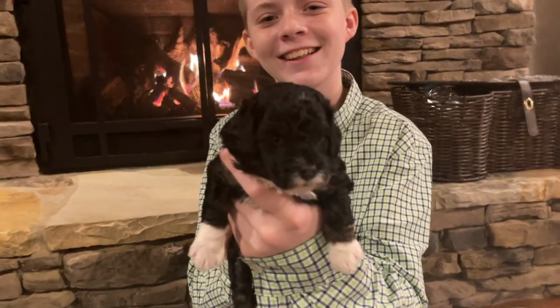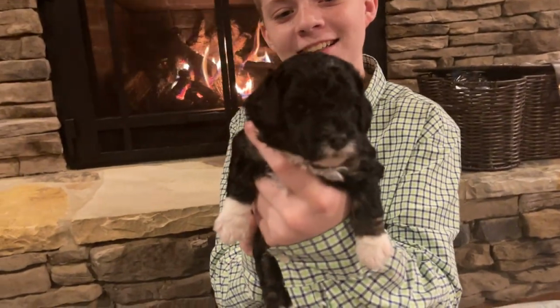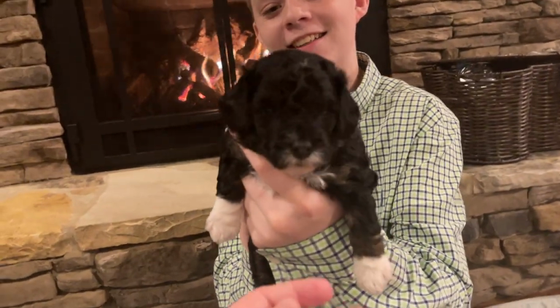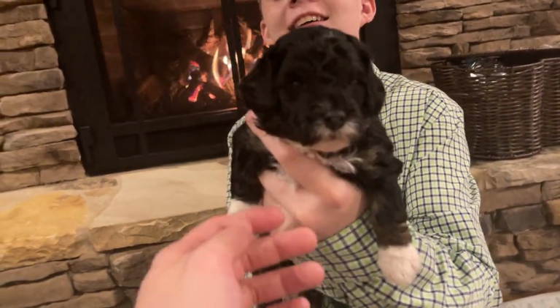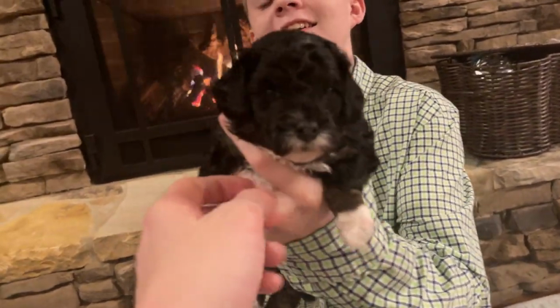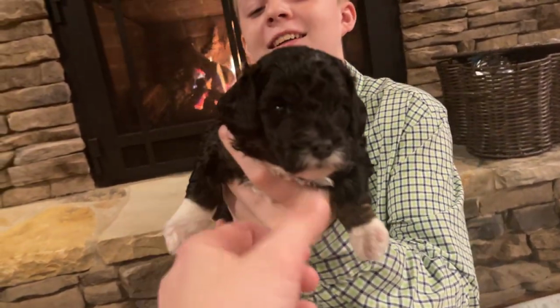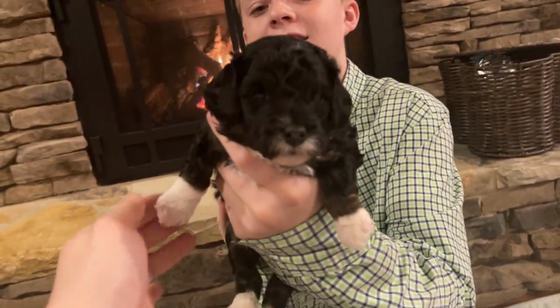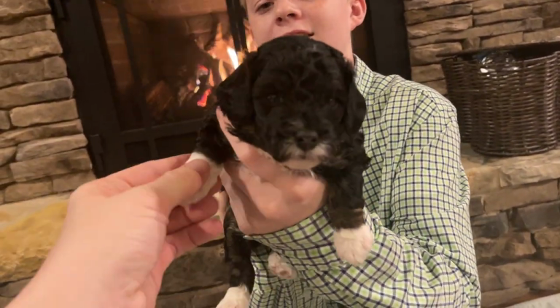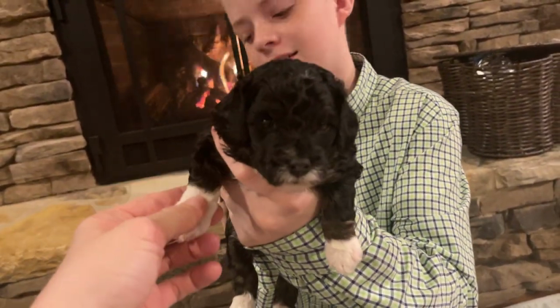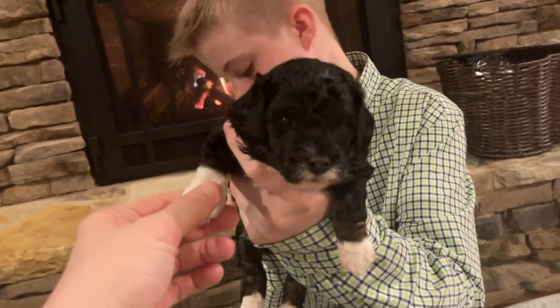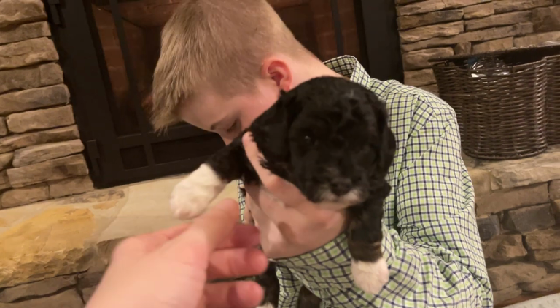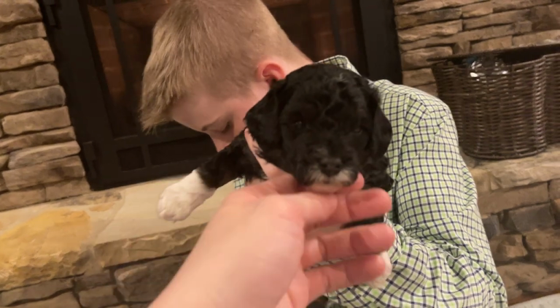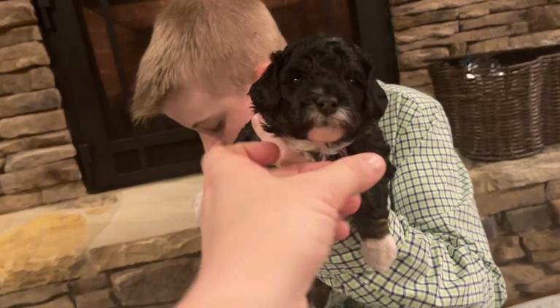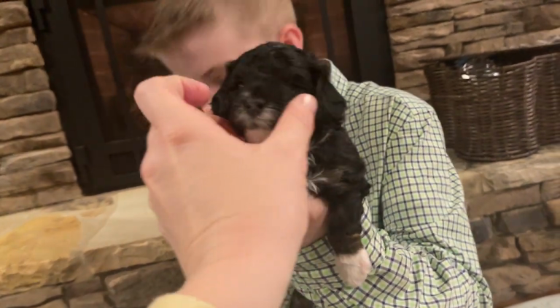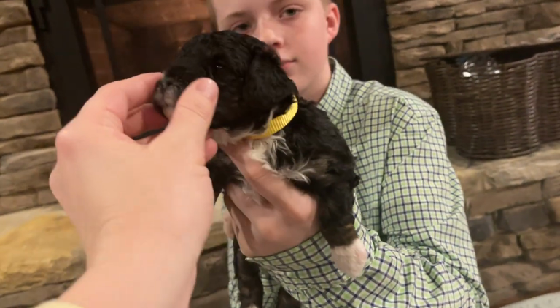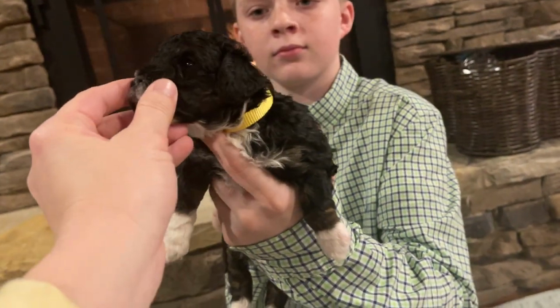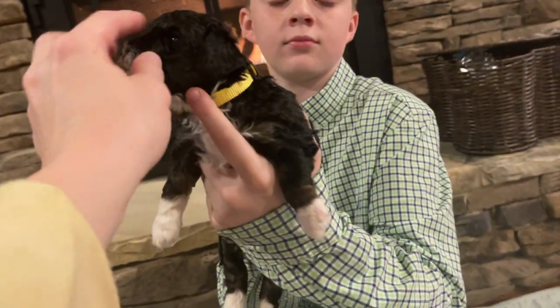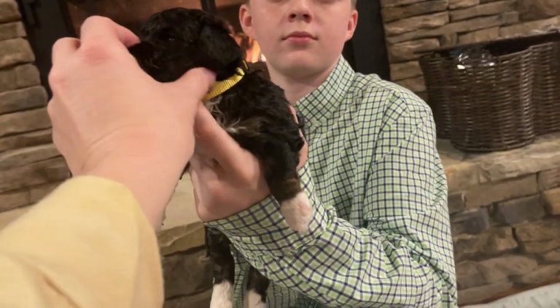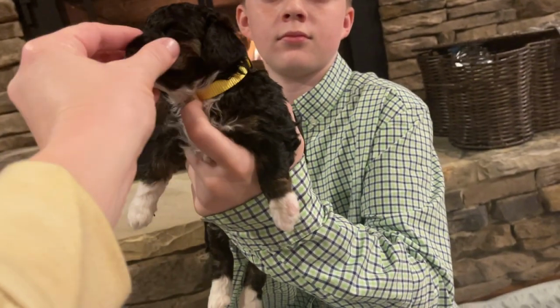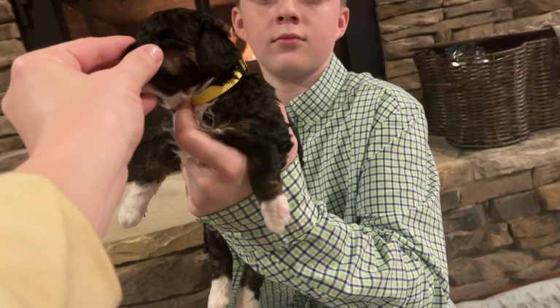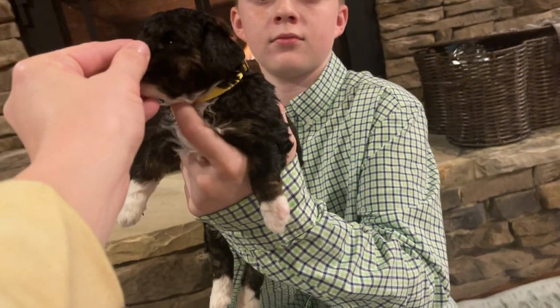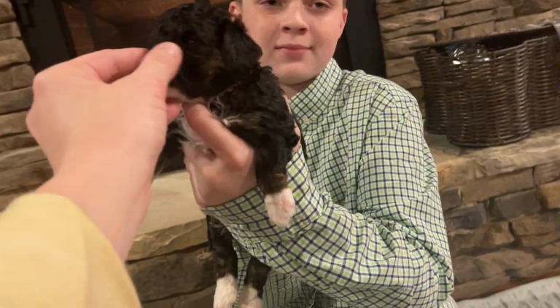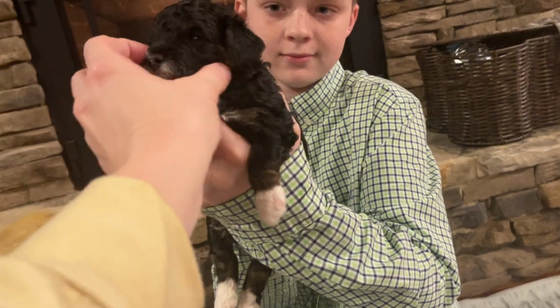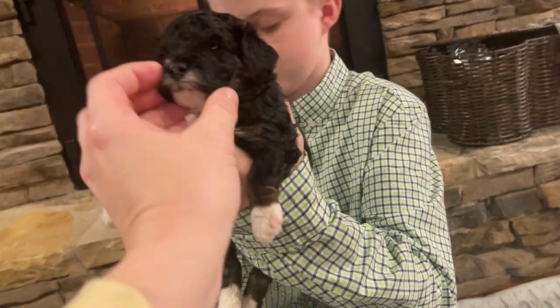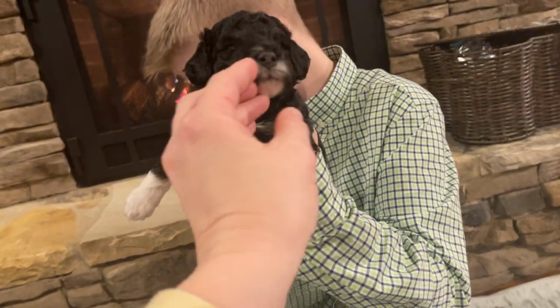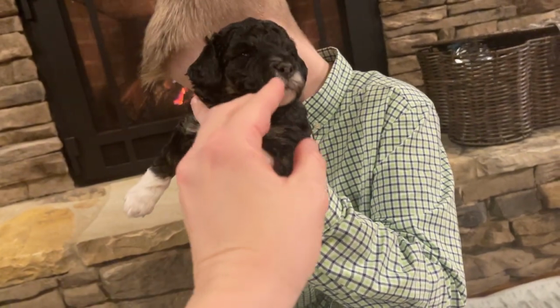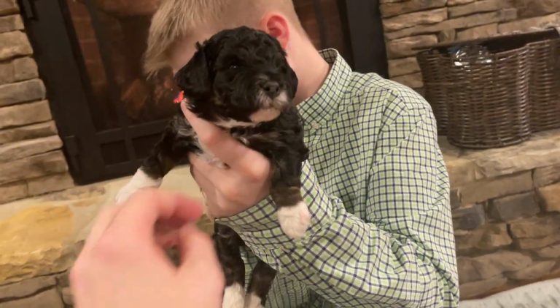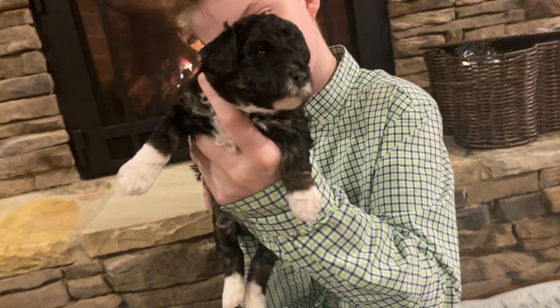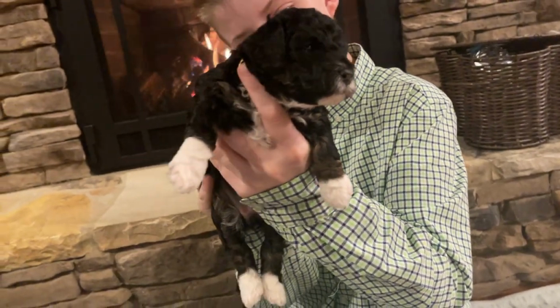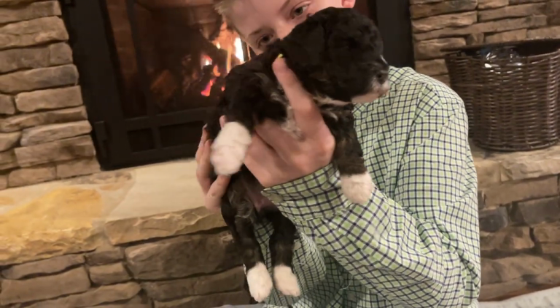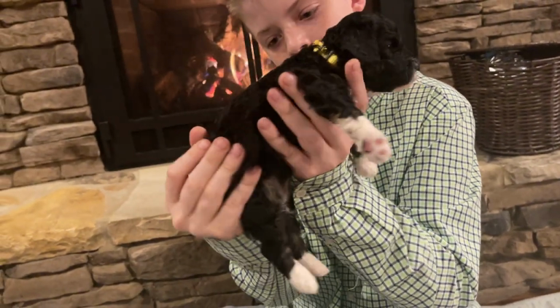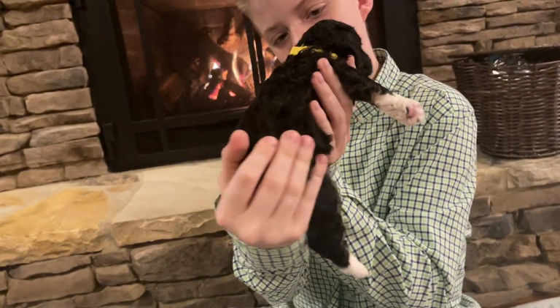Yellow girl — she's probably one of the smallest girls. She's got some brown that's coming through on her cheeks and down her back legs.